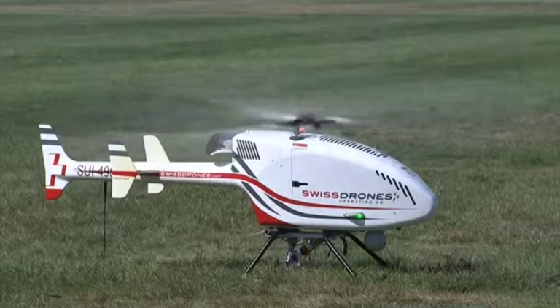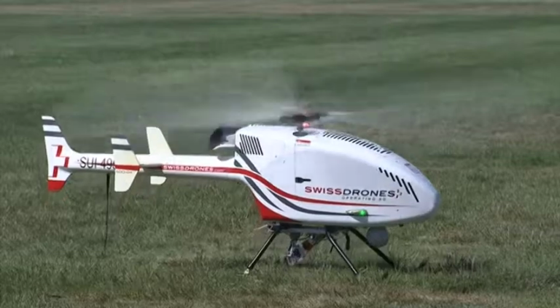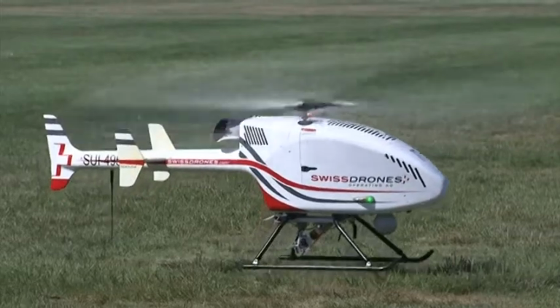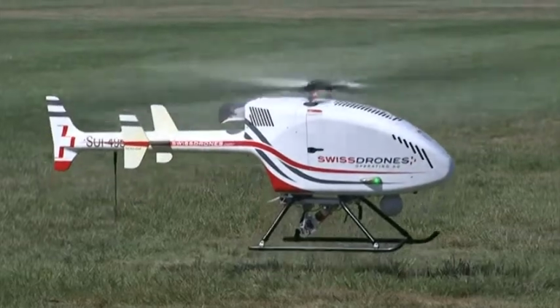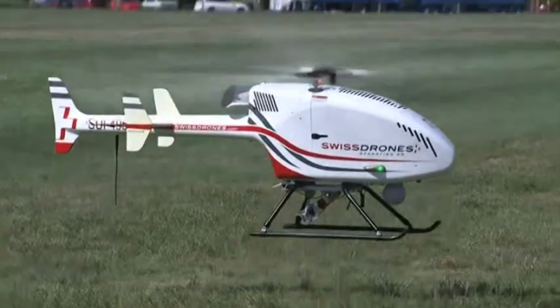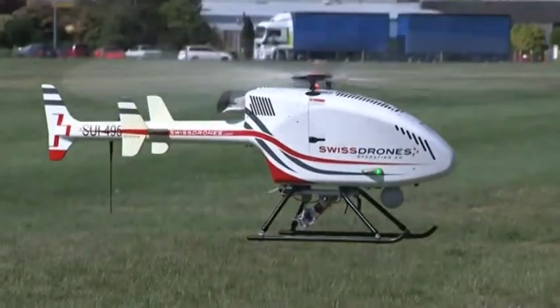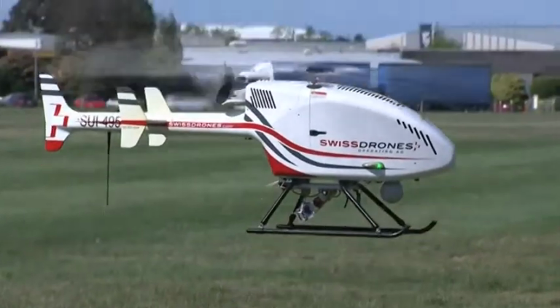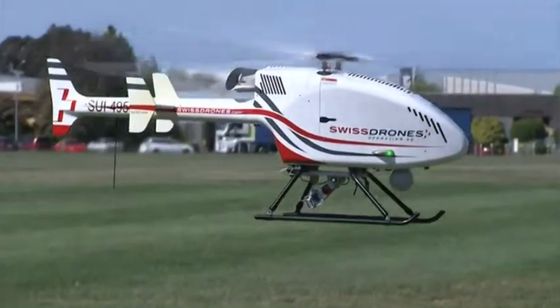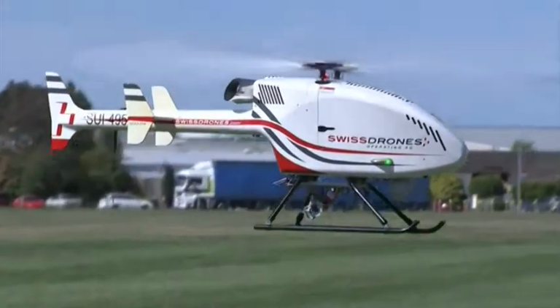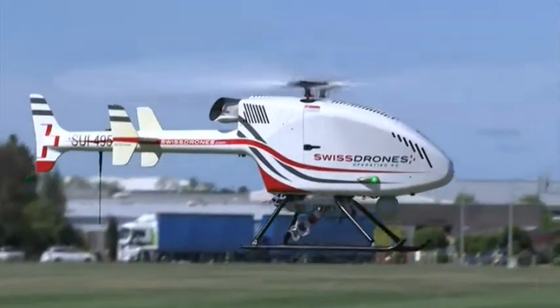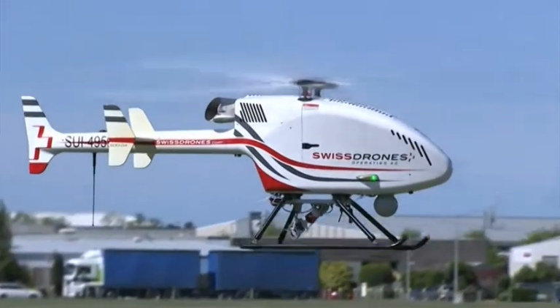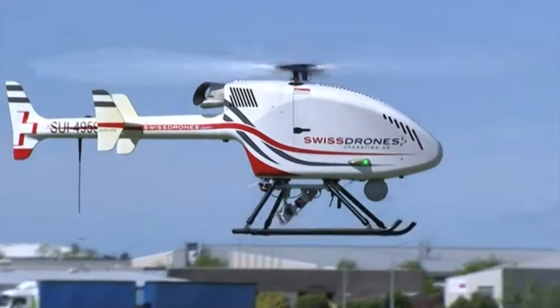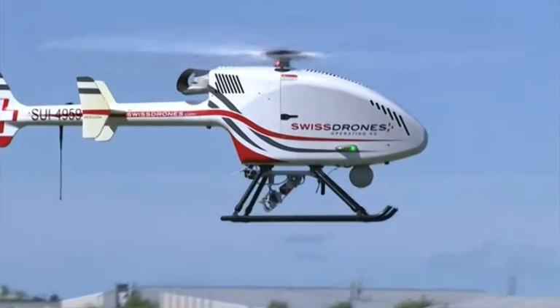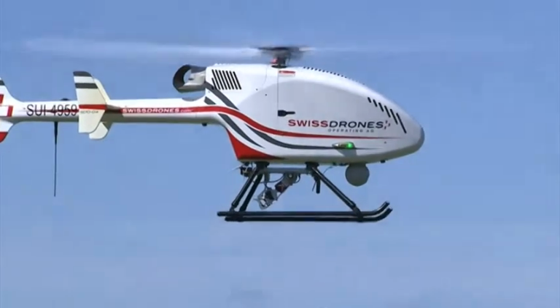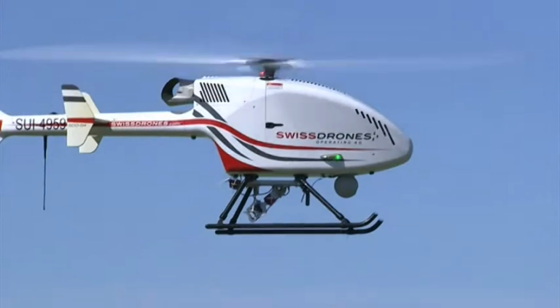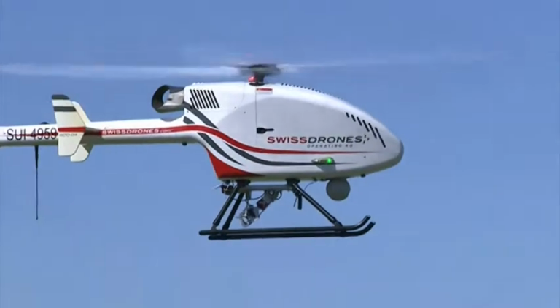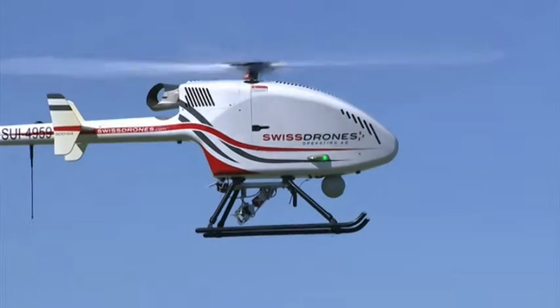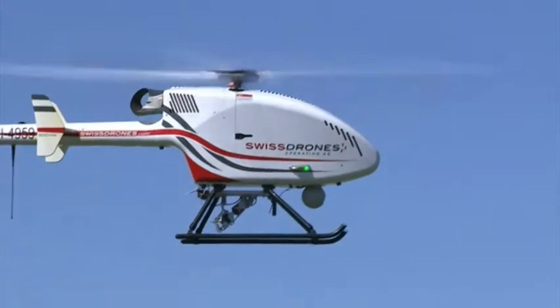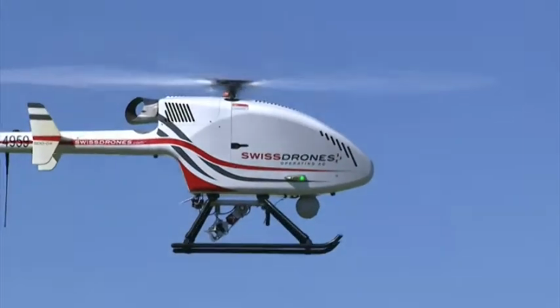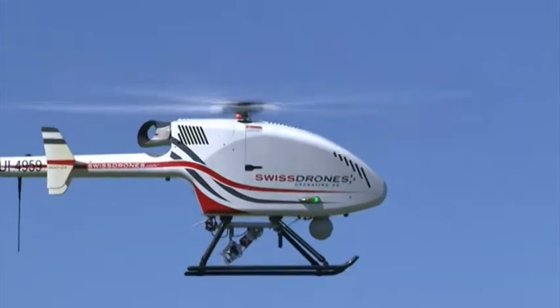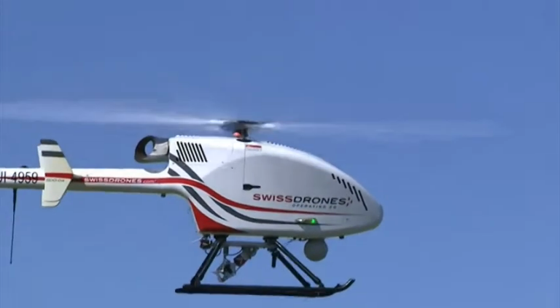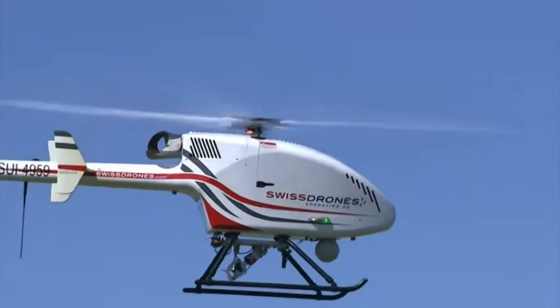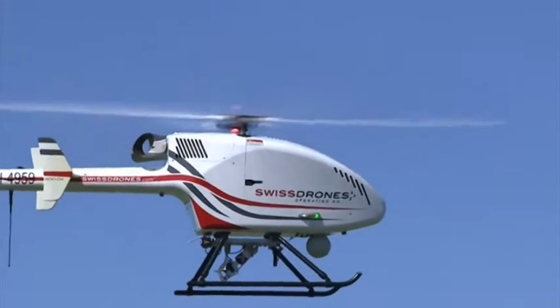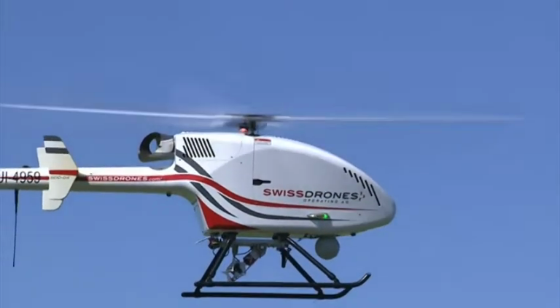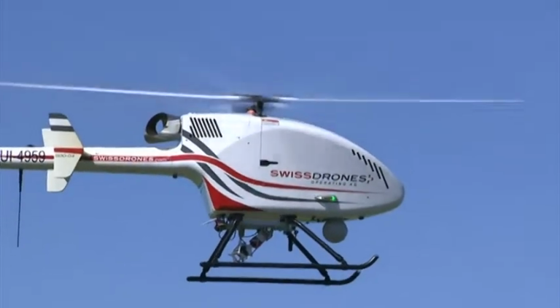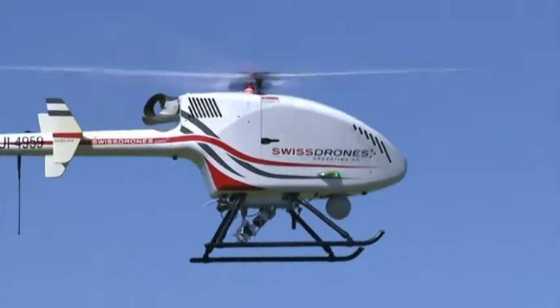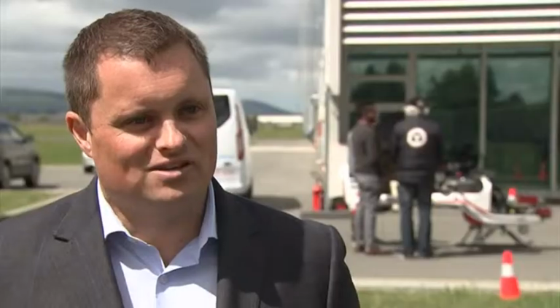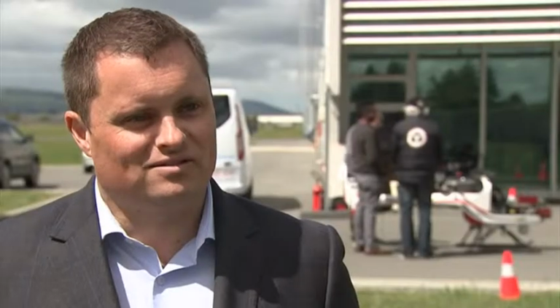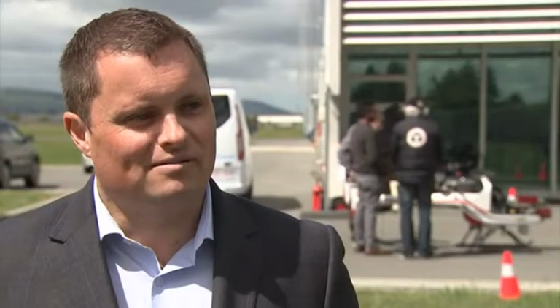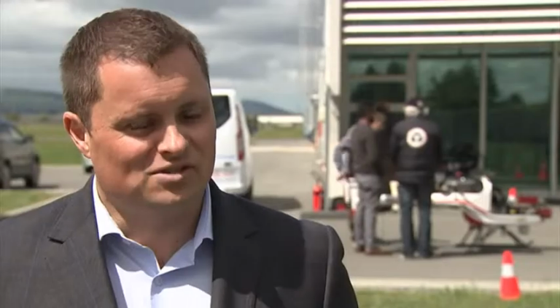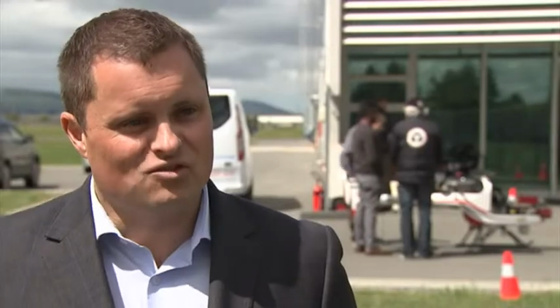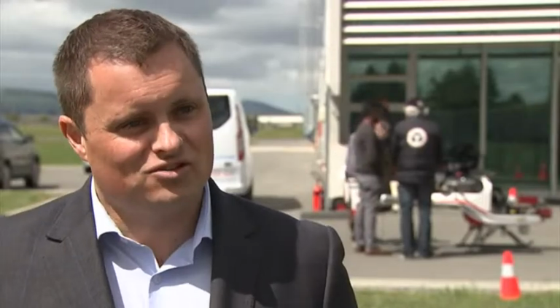It looks, sounds and flies like a real helicopter and it costs about as much — up to half a million dollars. We think it's a real game changer in the New Zealand drone industry.